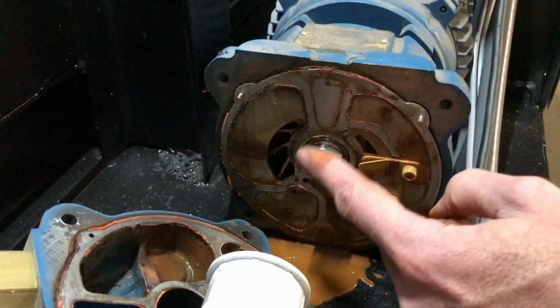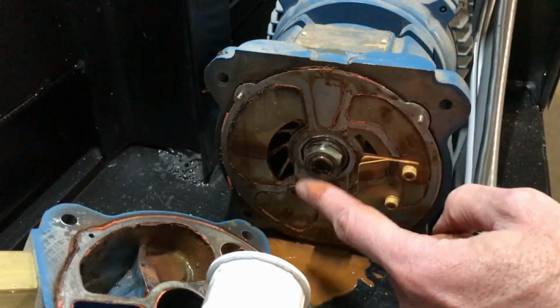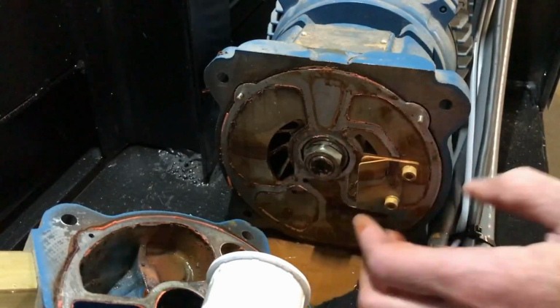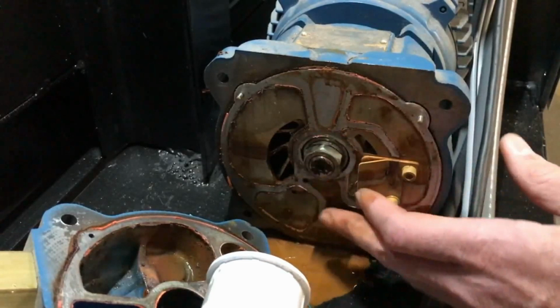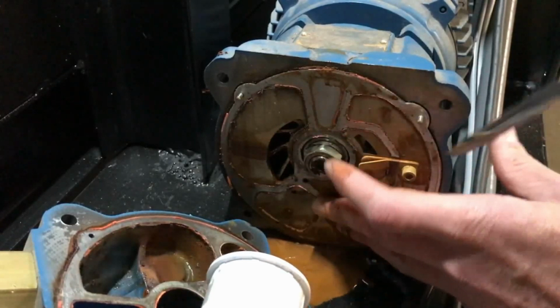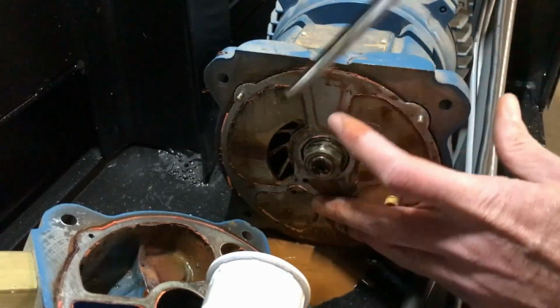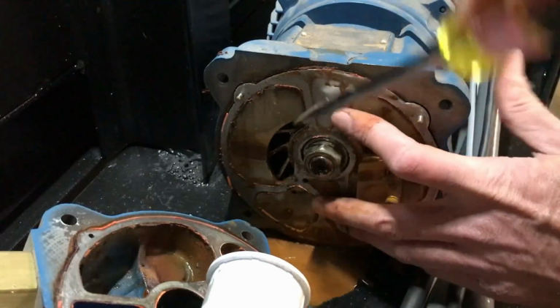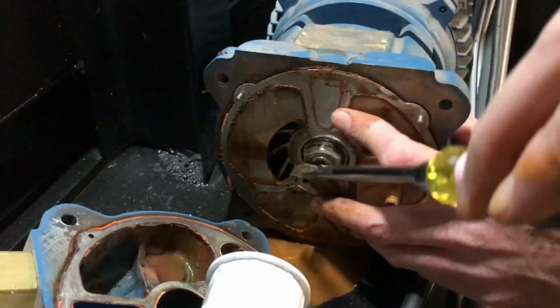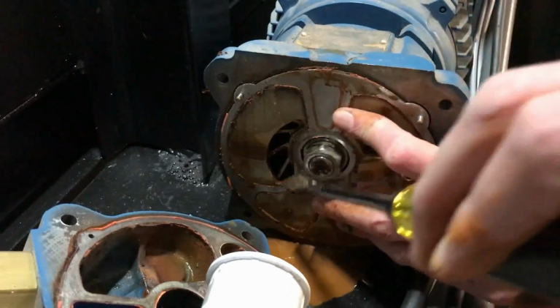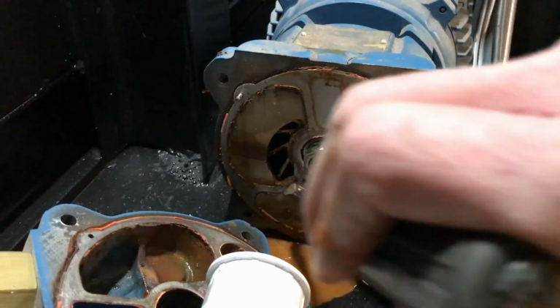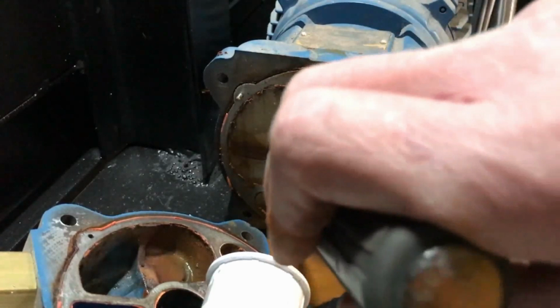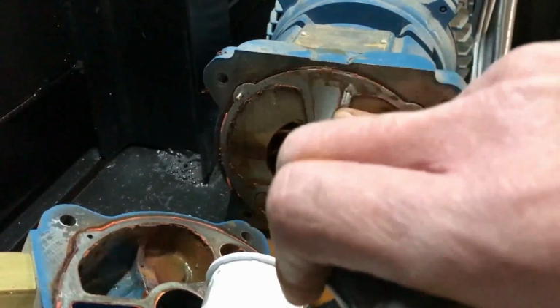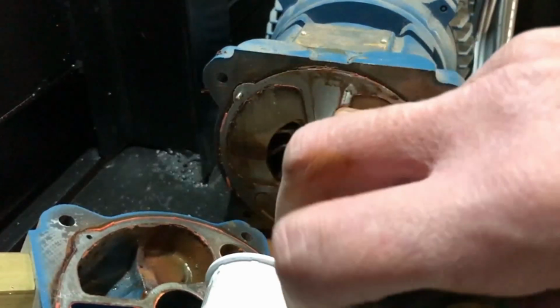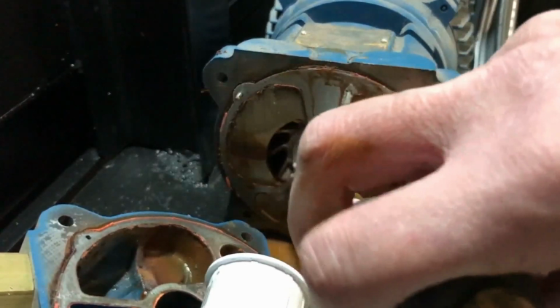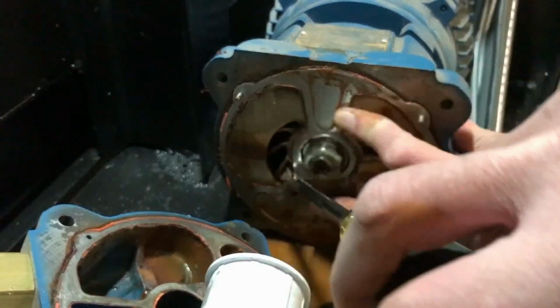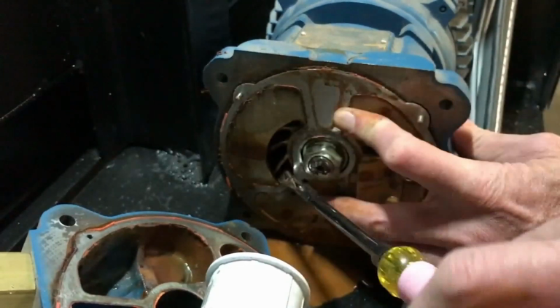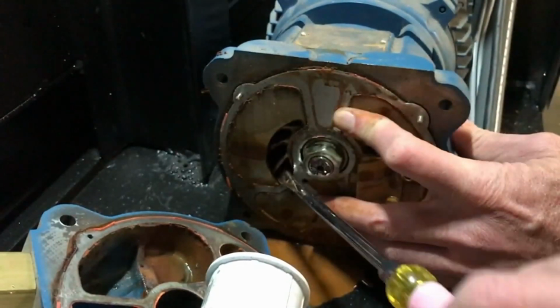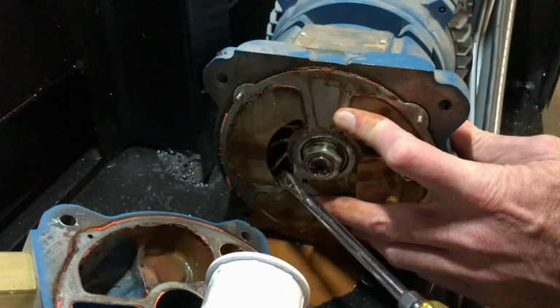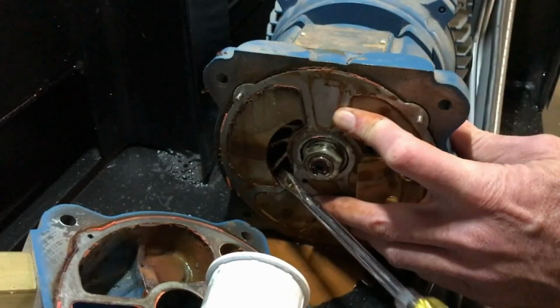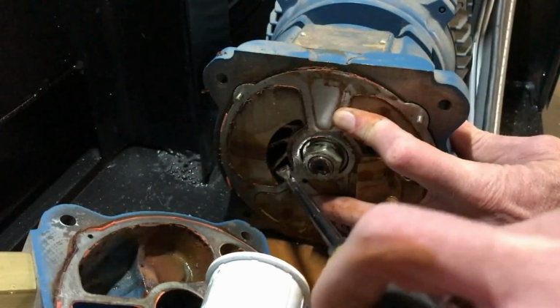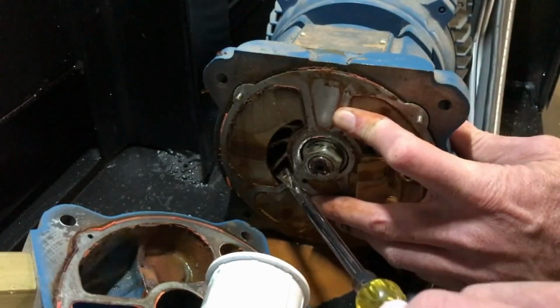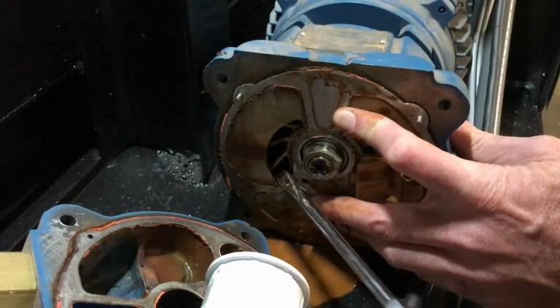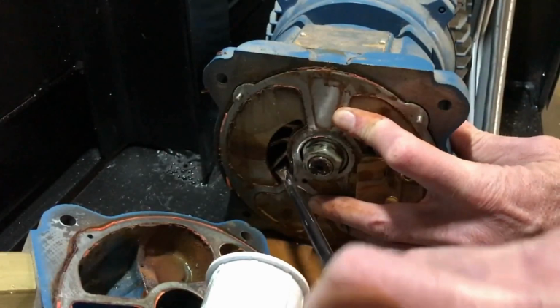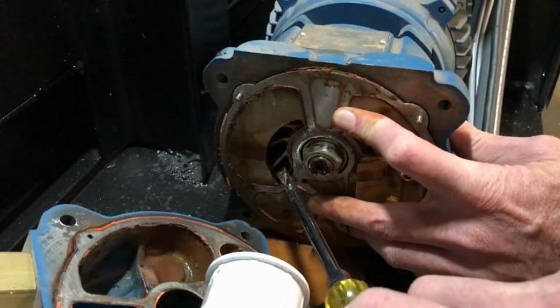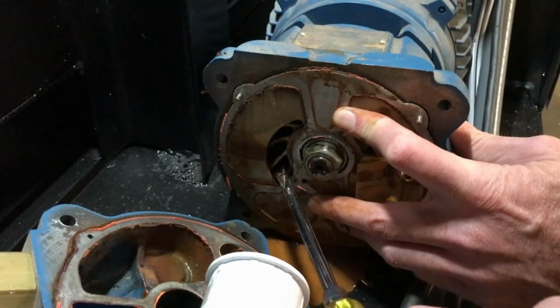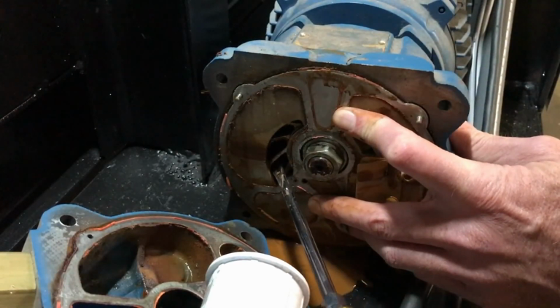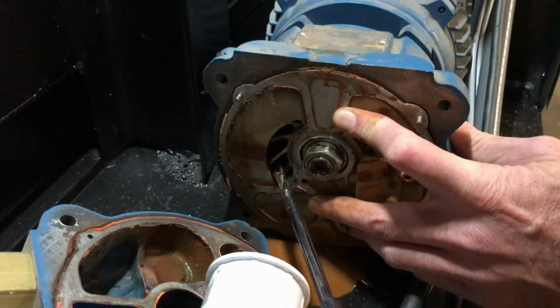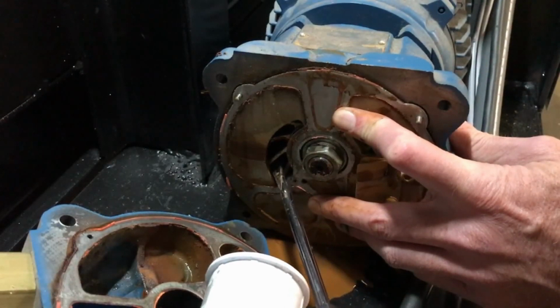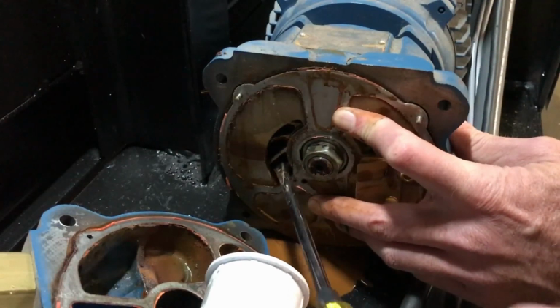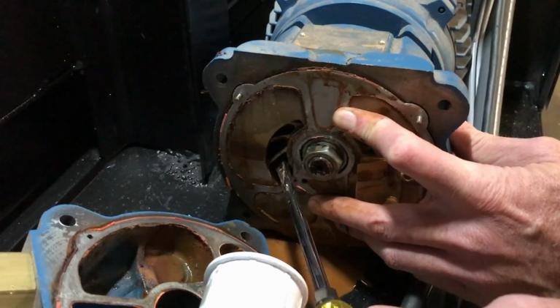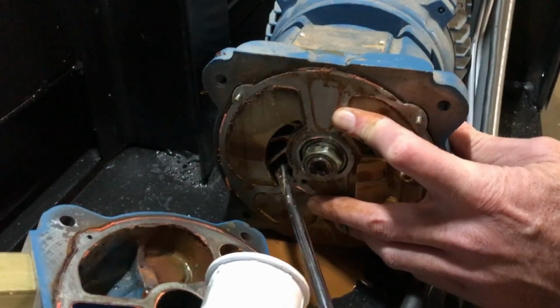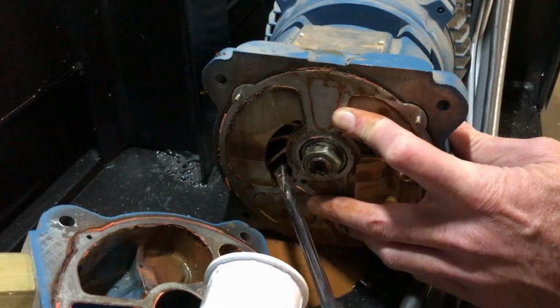You can see the impeller through the opening in the pressure plate. Use a screwdriver to free up the impeller. Make sure it moves freely.